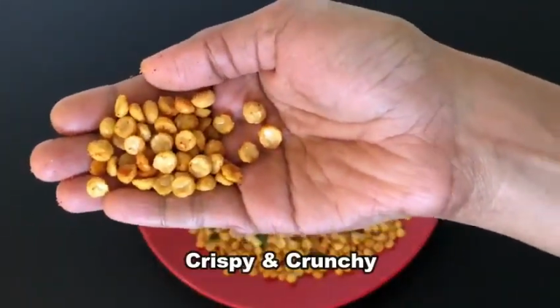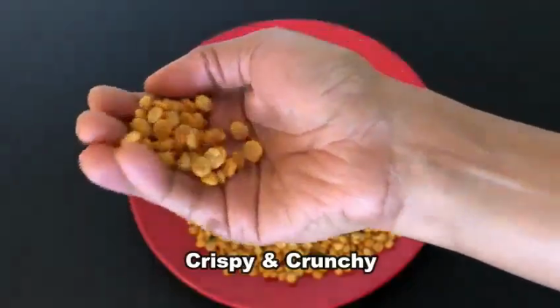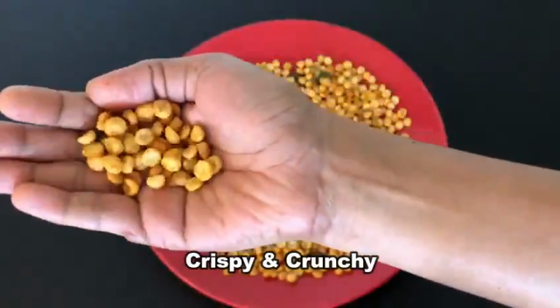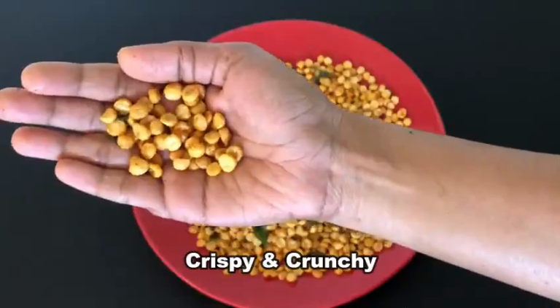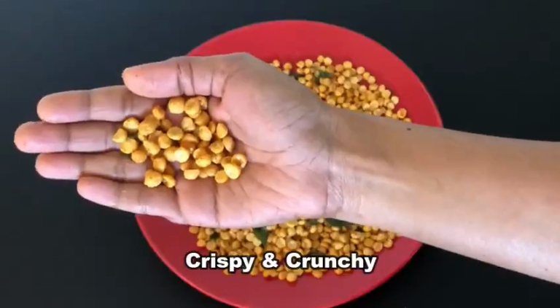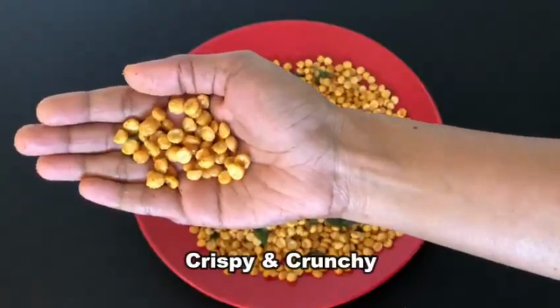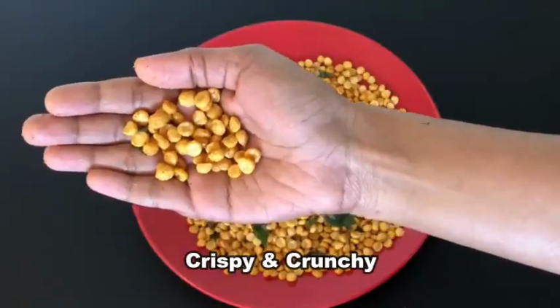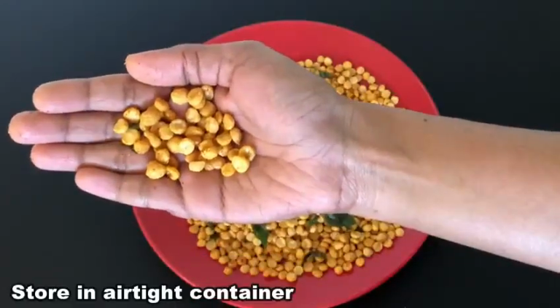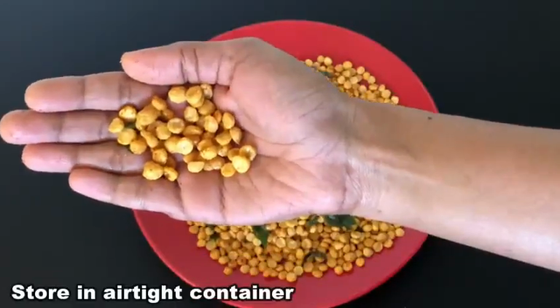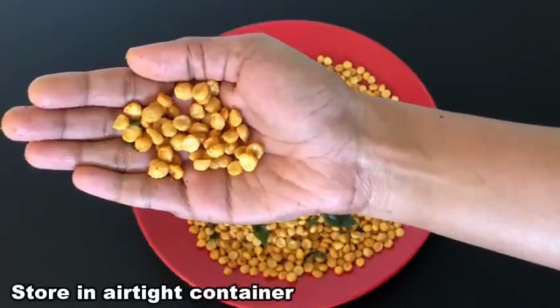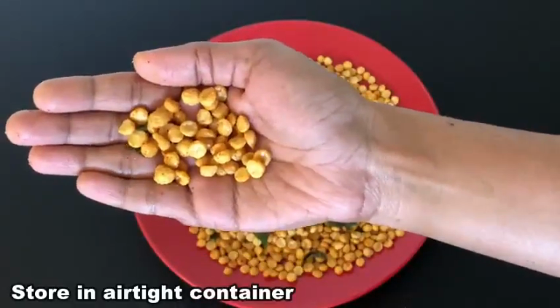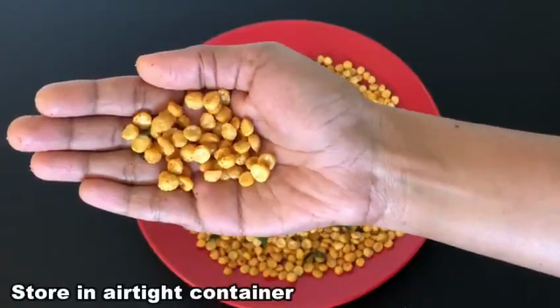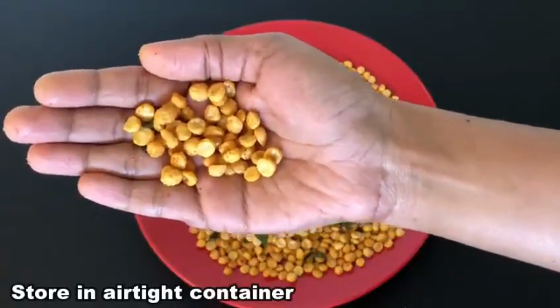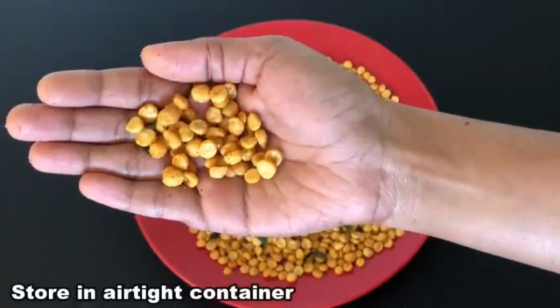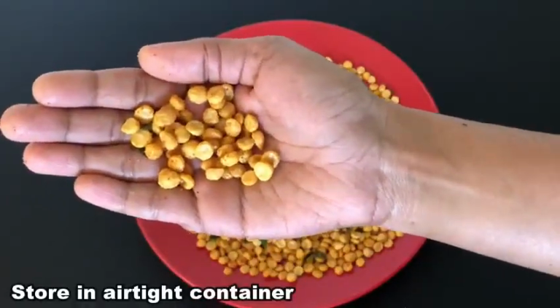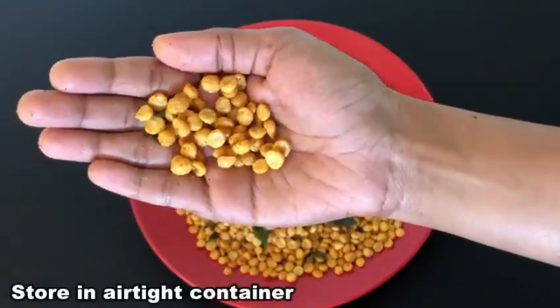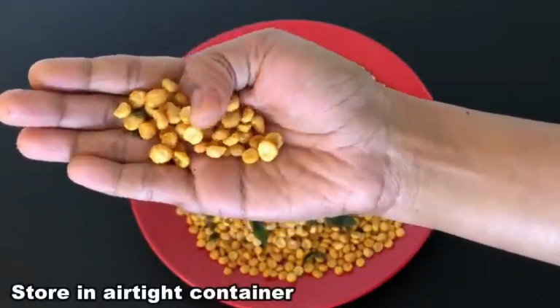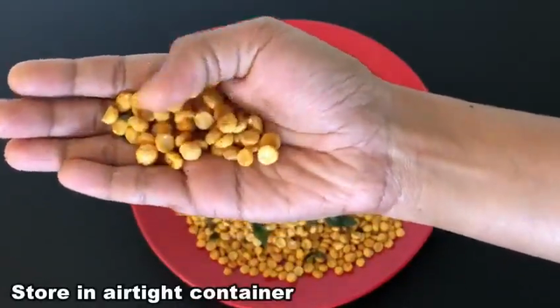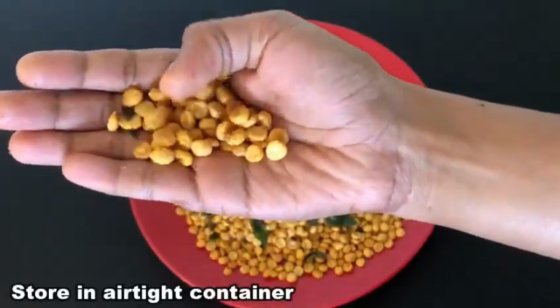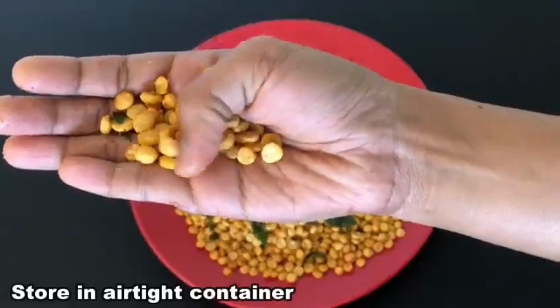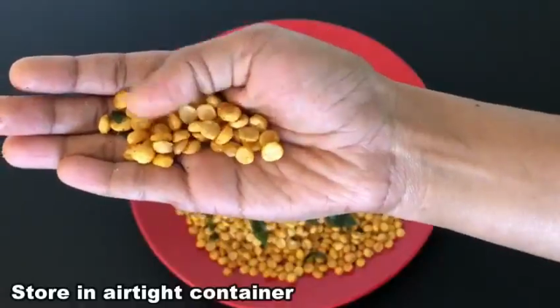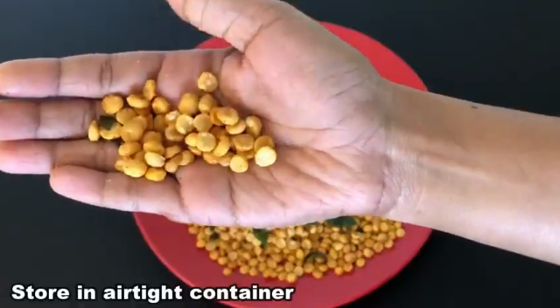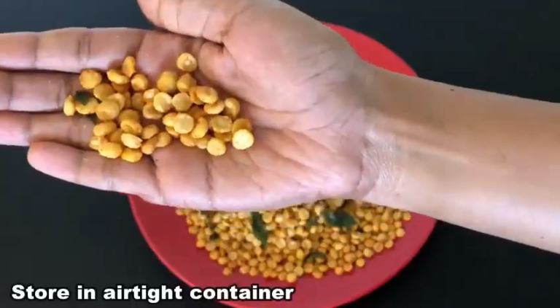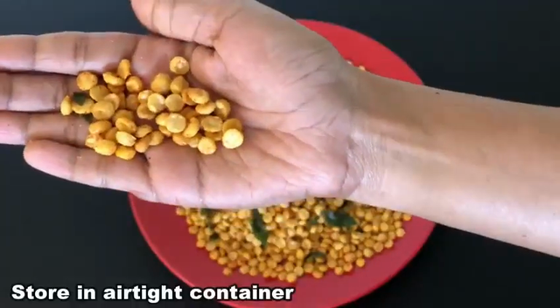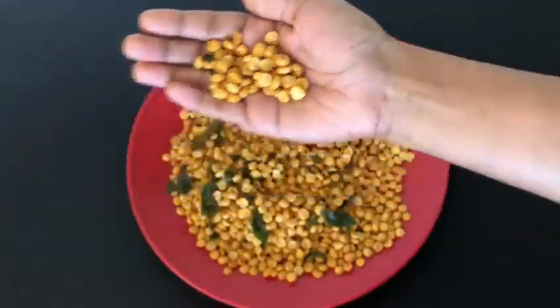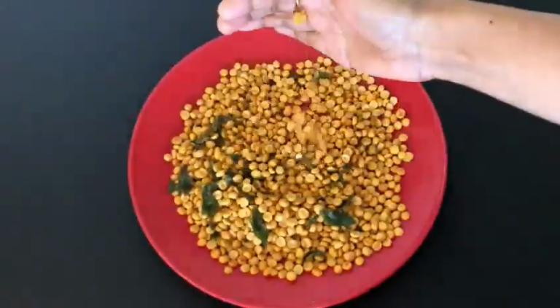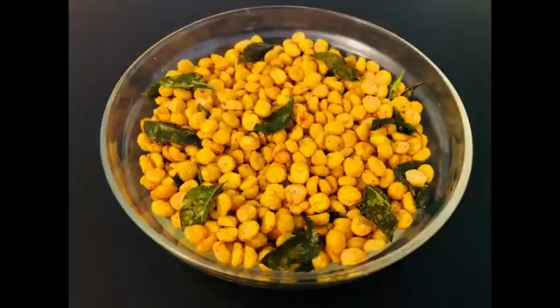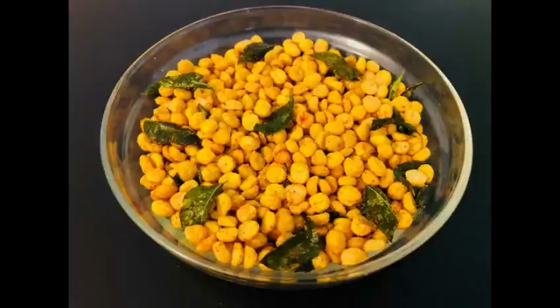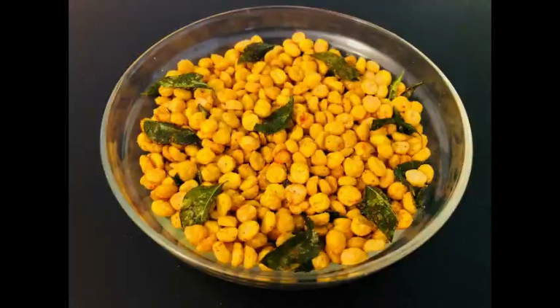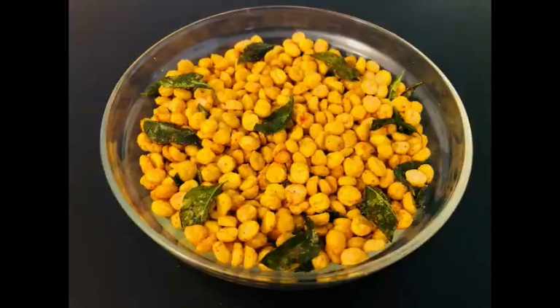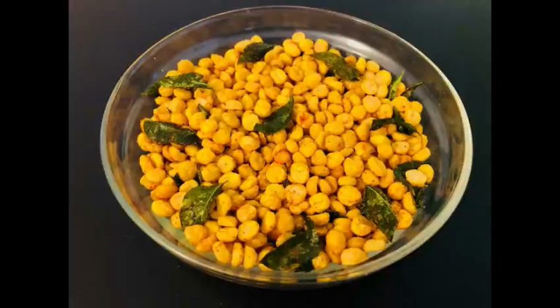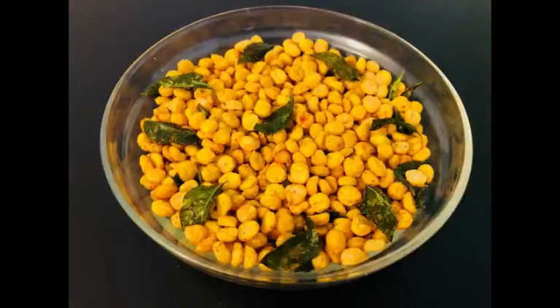It drives the tissue in about half a month. So friends, you can try it — it's very simple, tasty, and crispy.